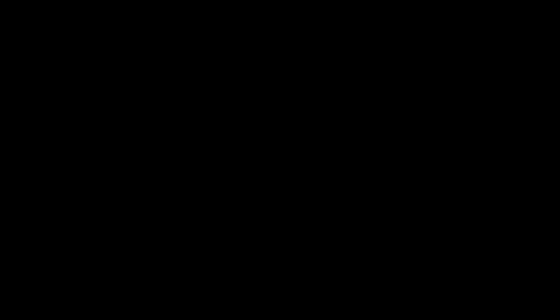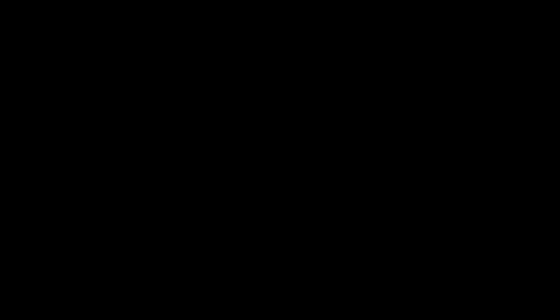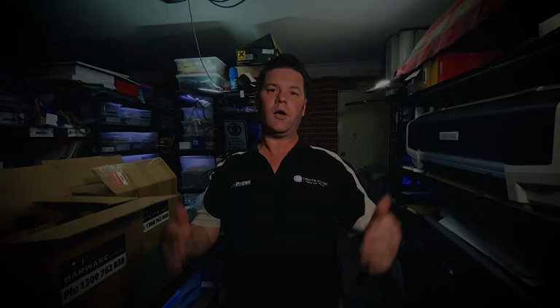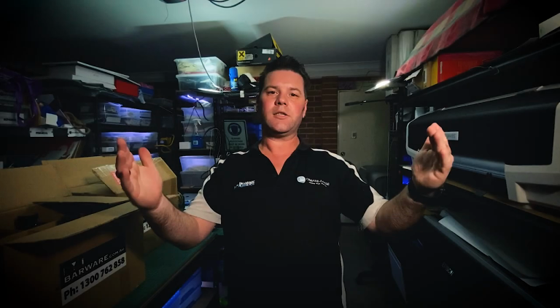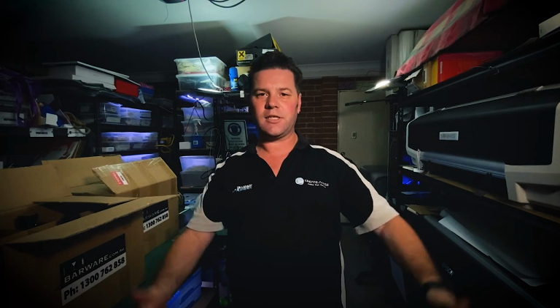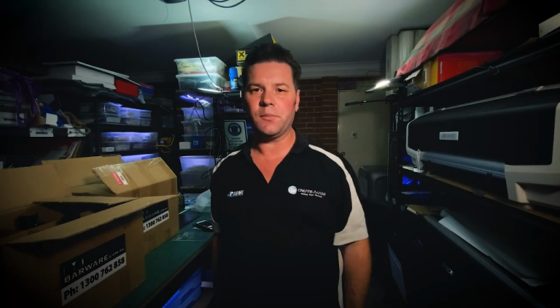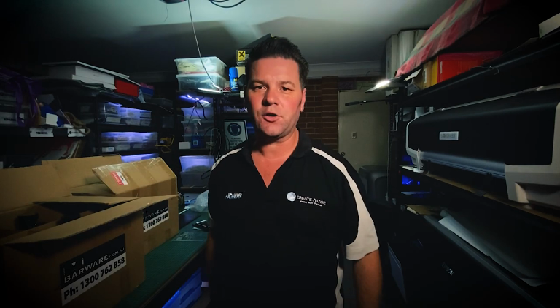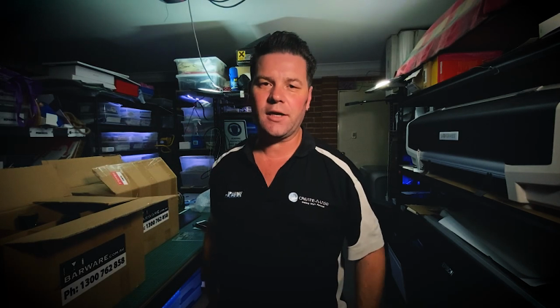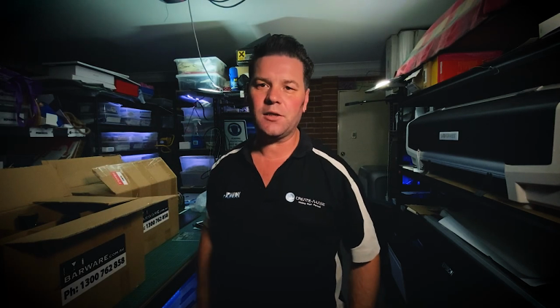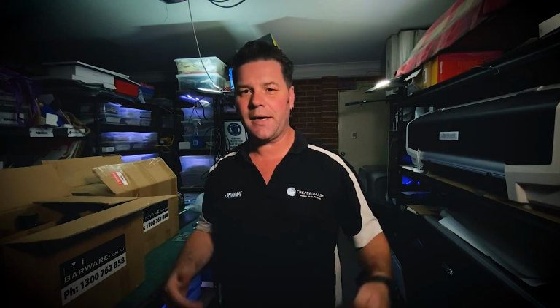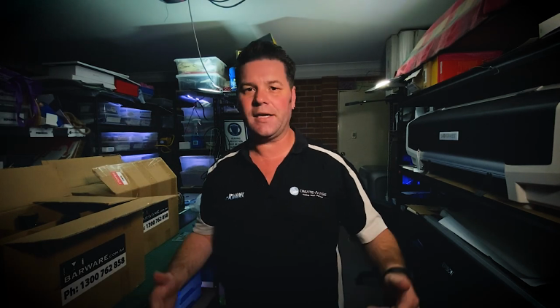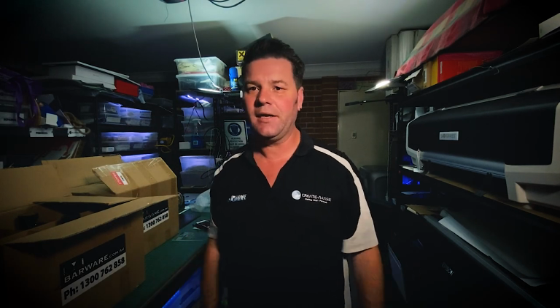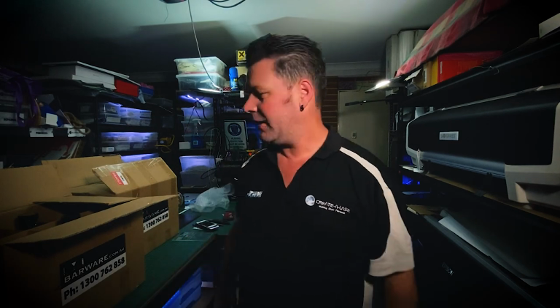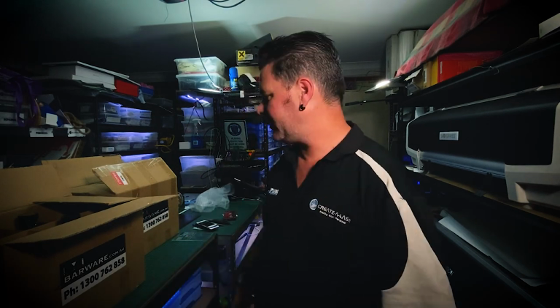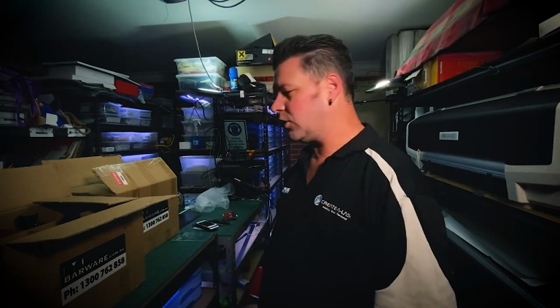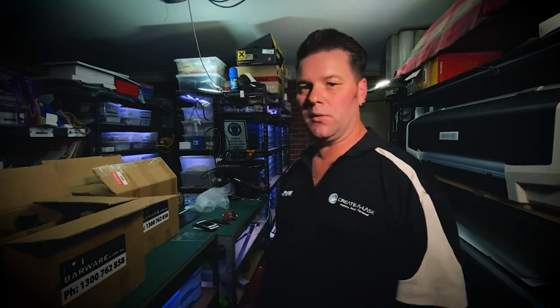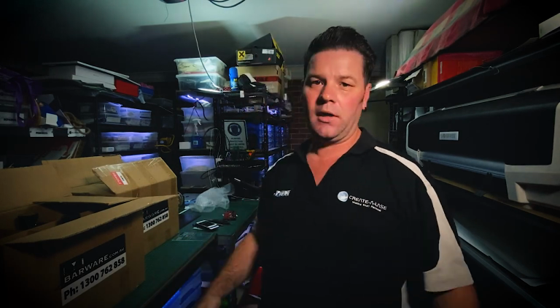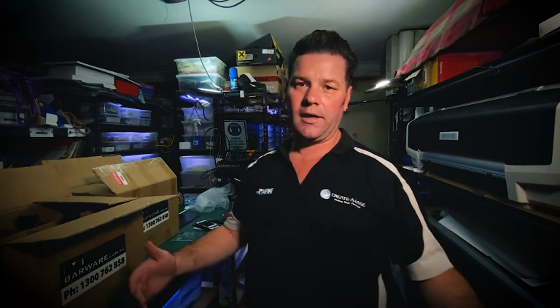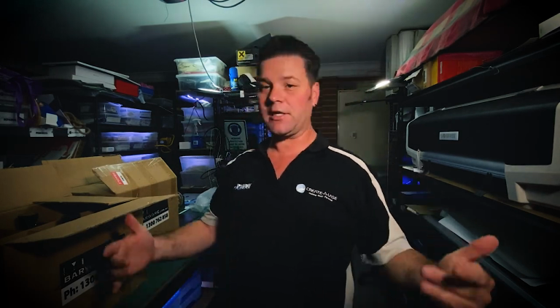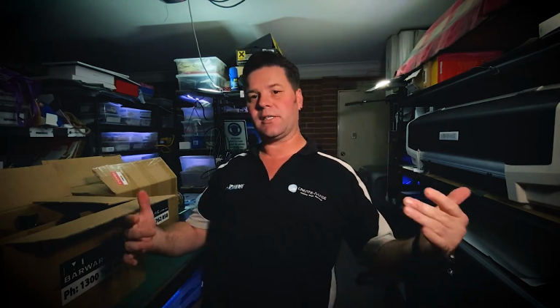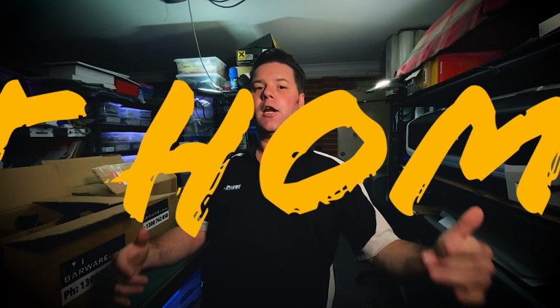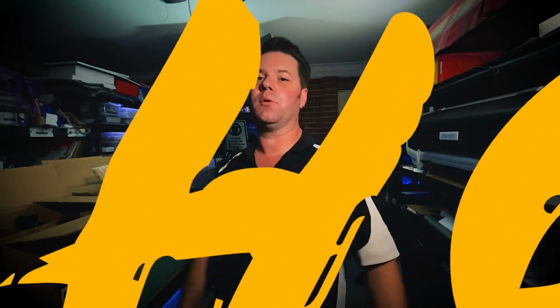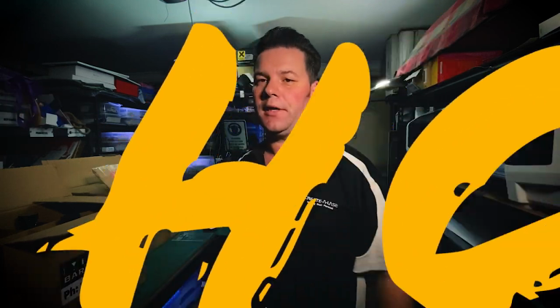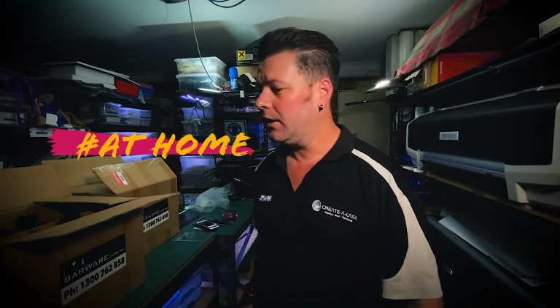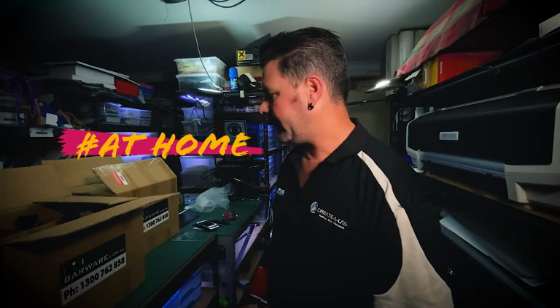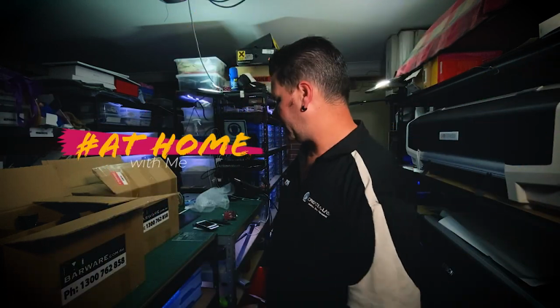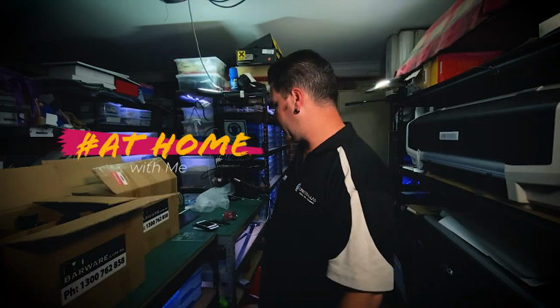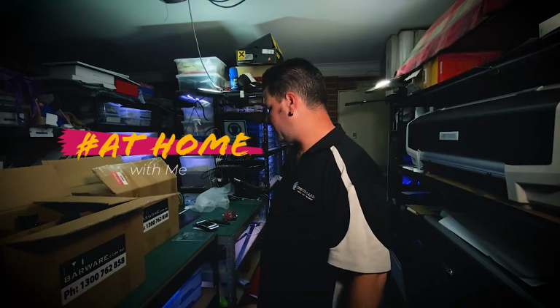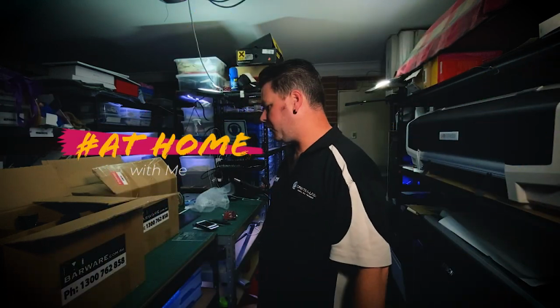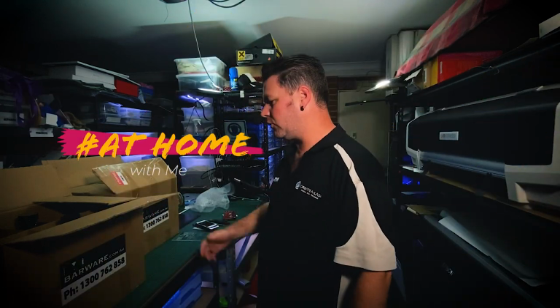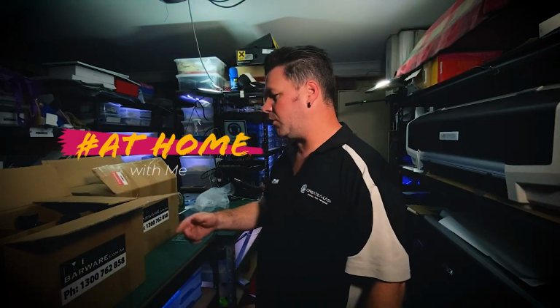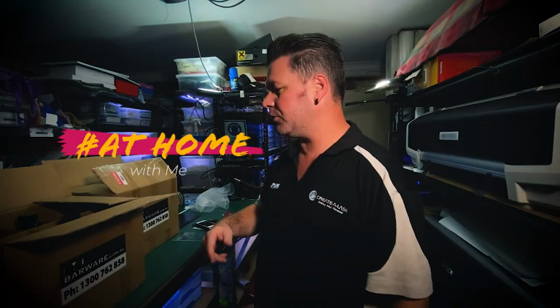Hi guys, it's Tim from Cradlows and I'm back again. This time you're just going to stay at home with me and we'll have a look at what we're doing.